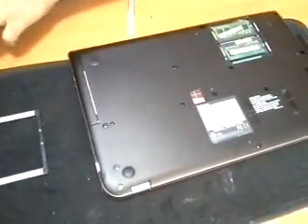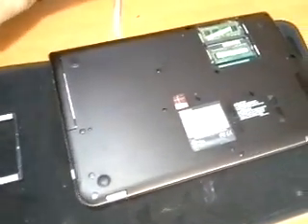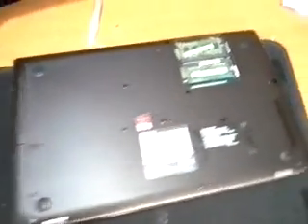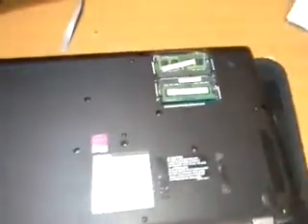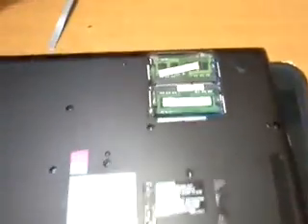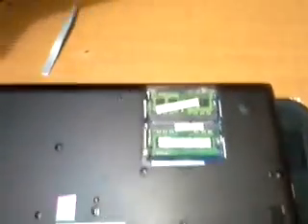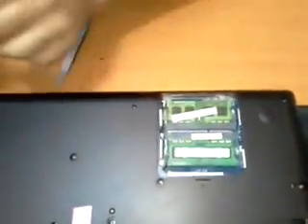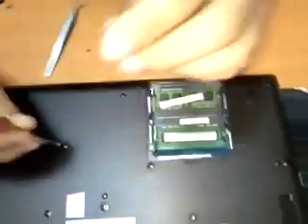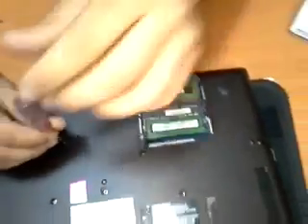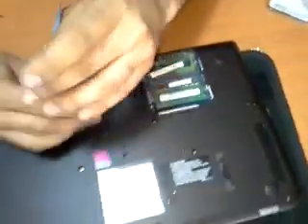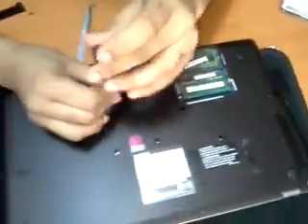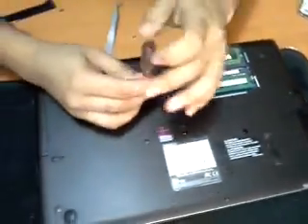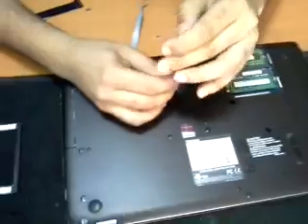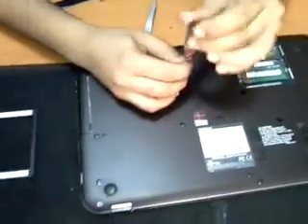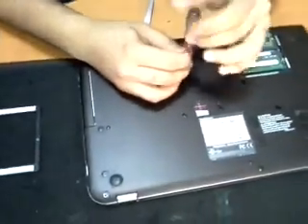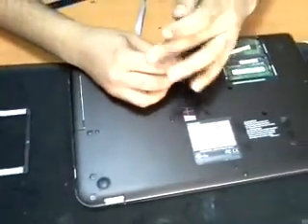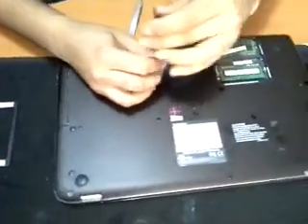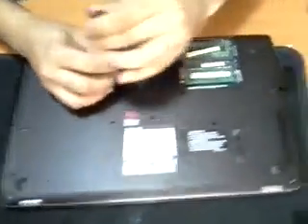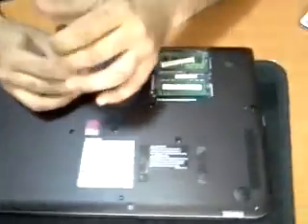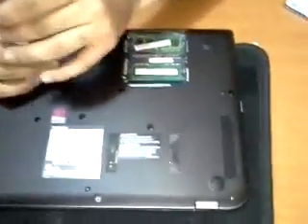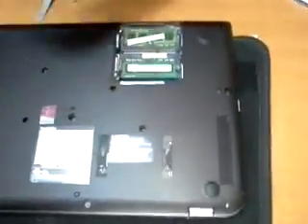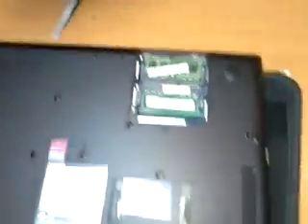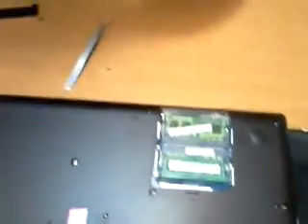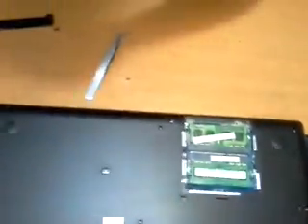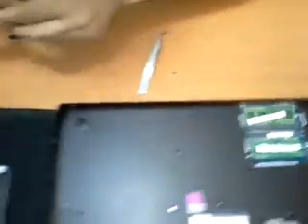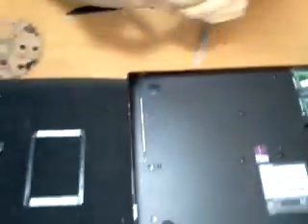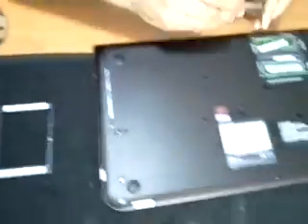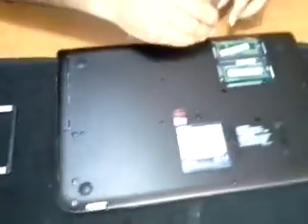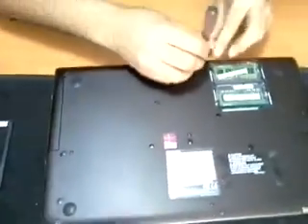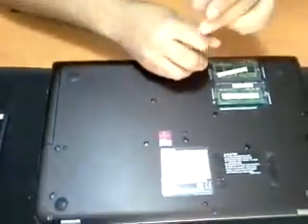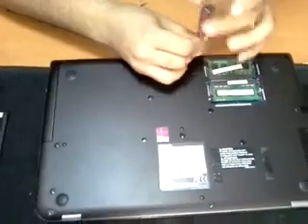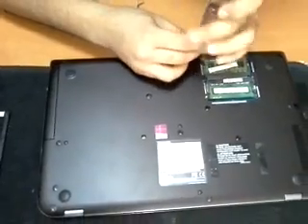So everything is done. See you guys with another upgrade.